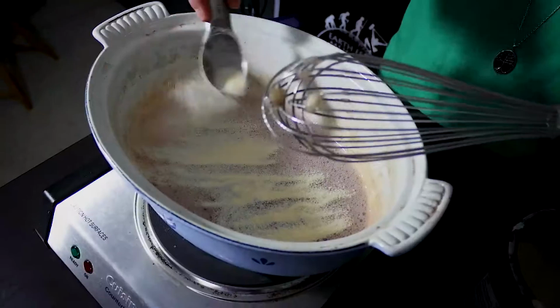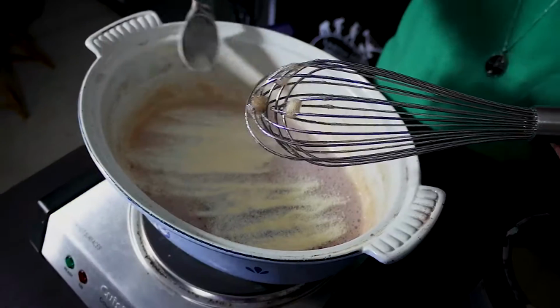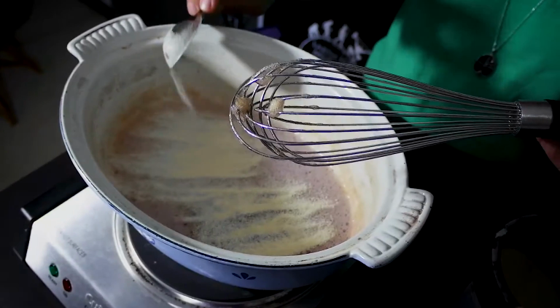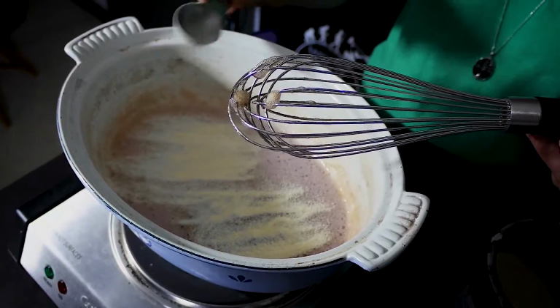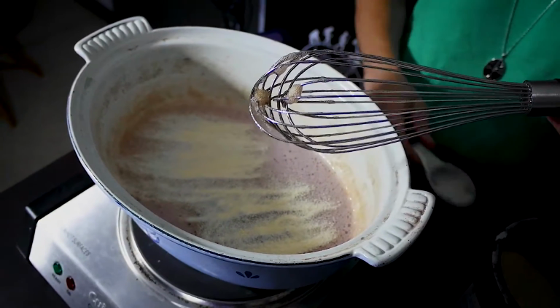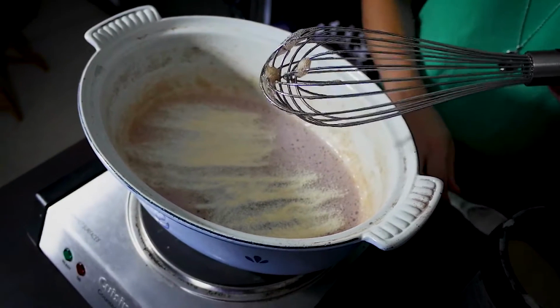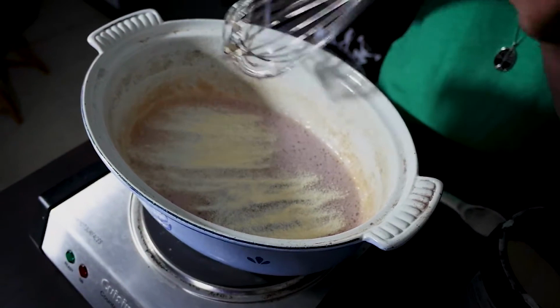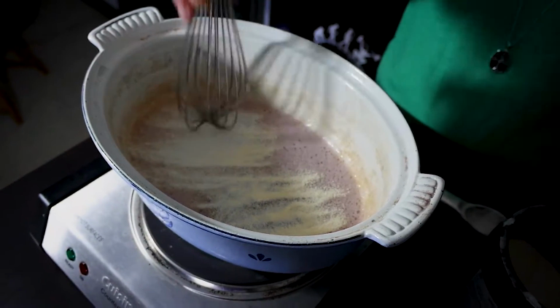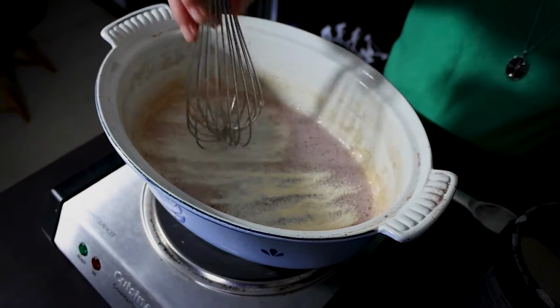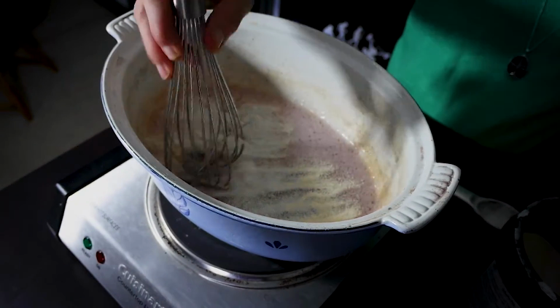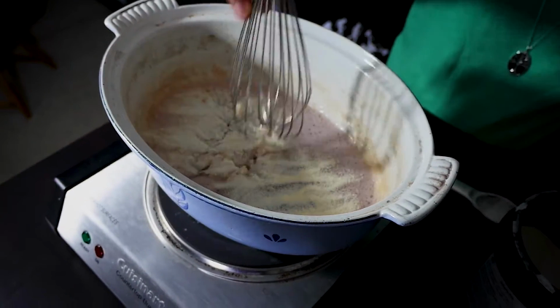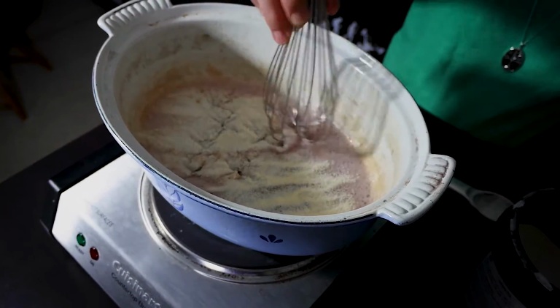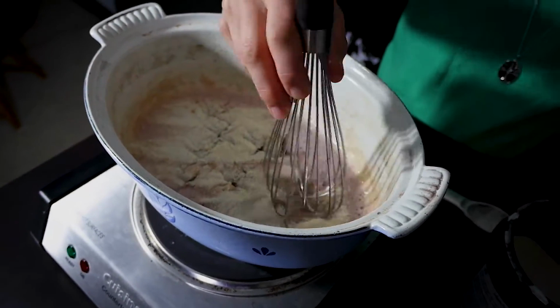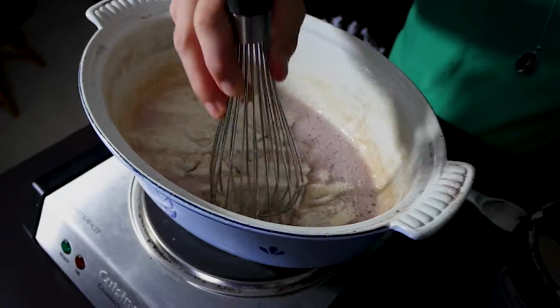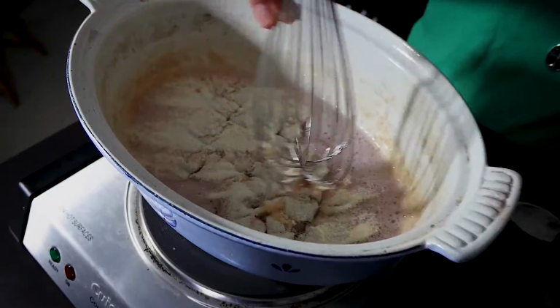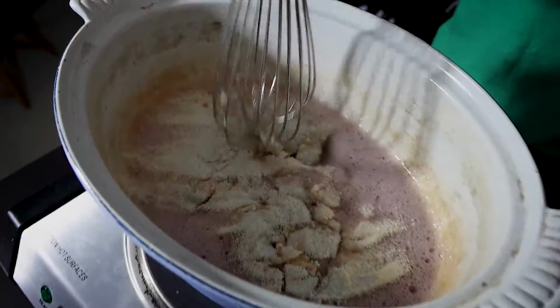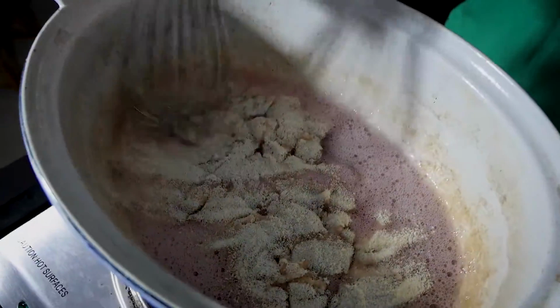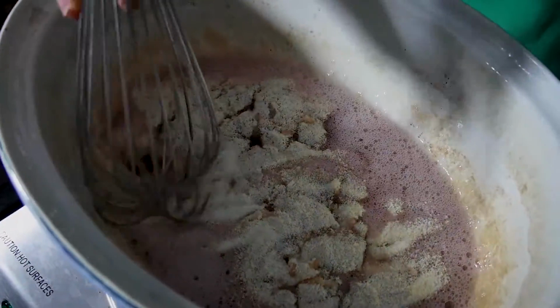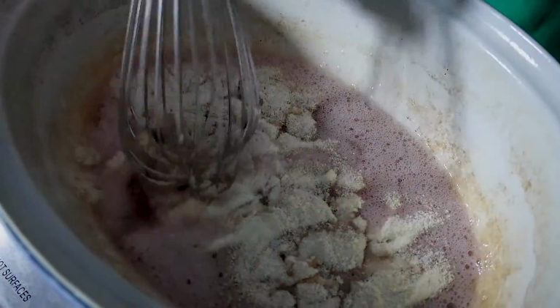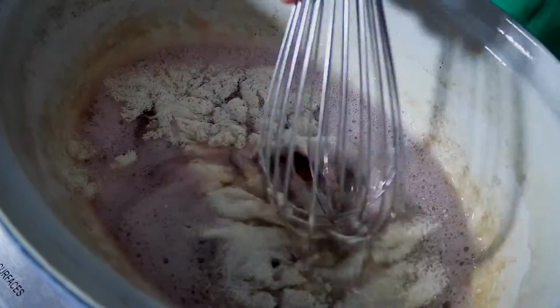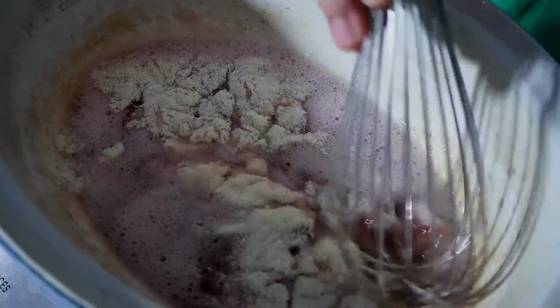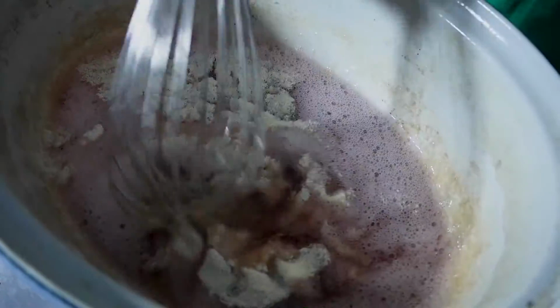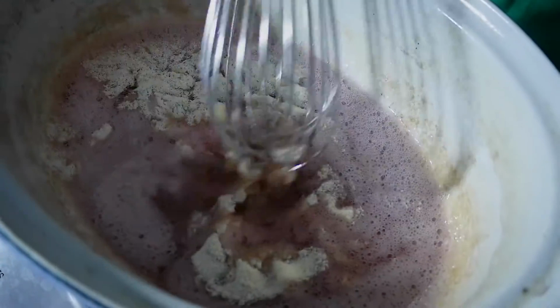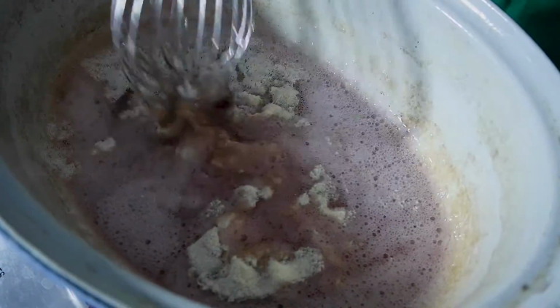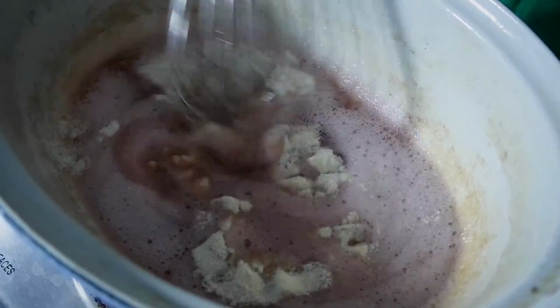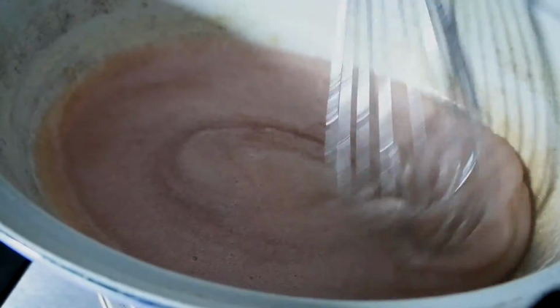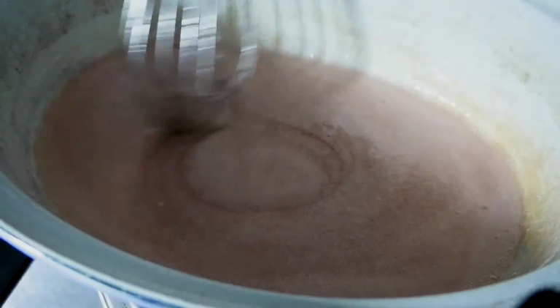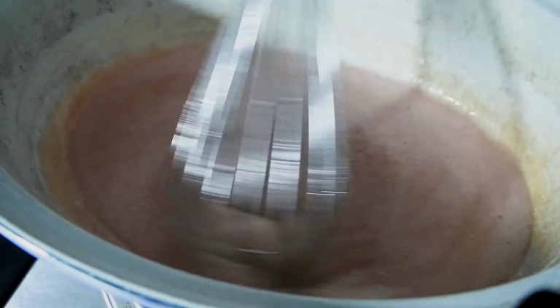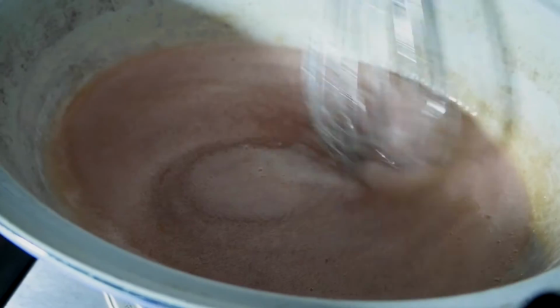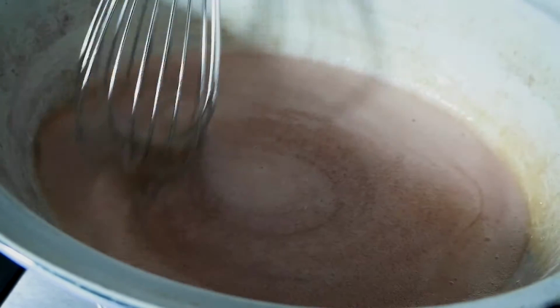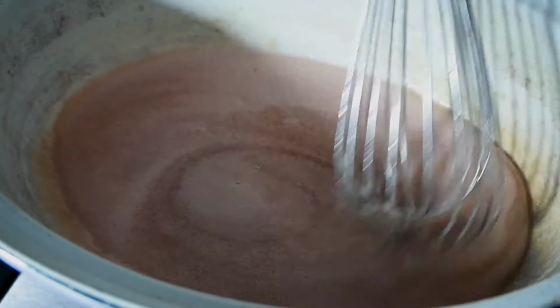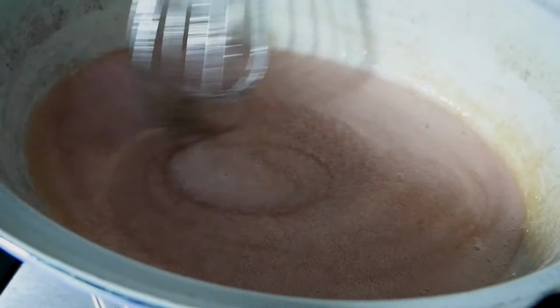Add the last two tablespoons of gelatin — you're gonna notice that the whole mixture starts to thicken up. We're gonna return to low heat and just stir so that everything continues to dissolve and we get a nice smooth gelatin consistency.